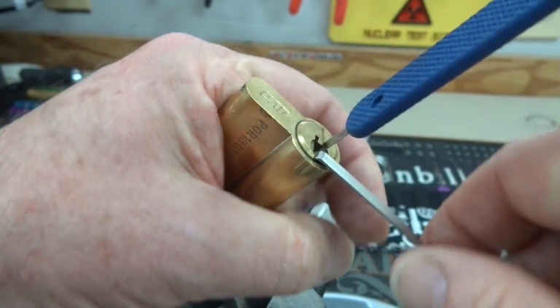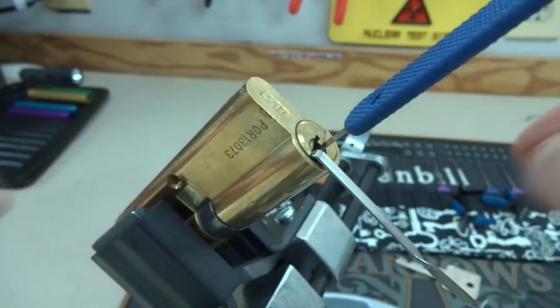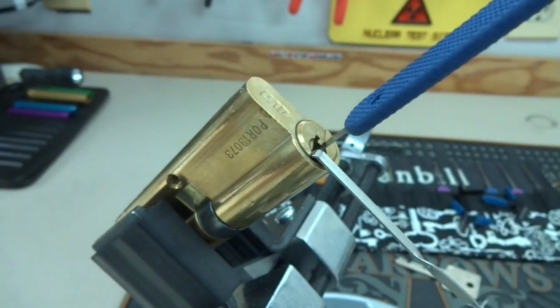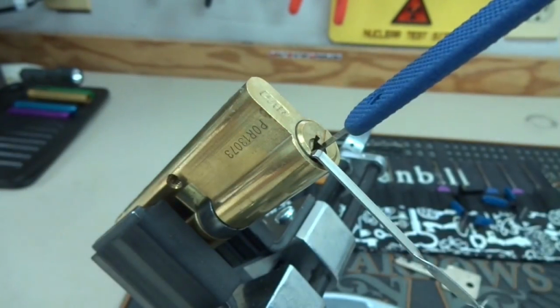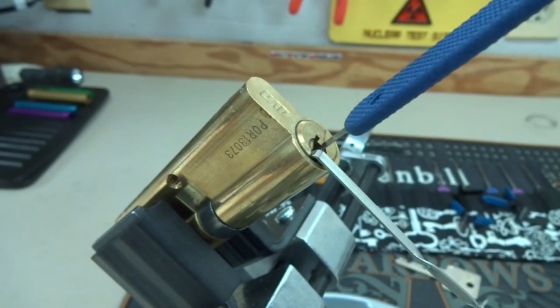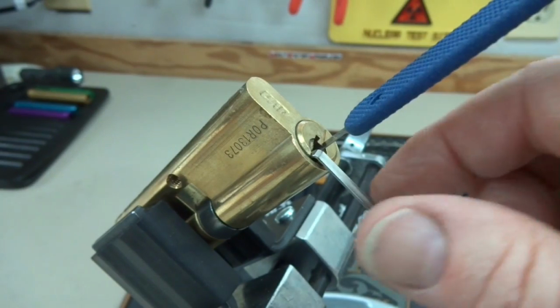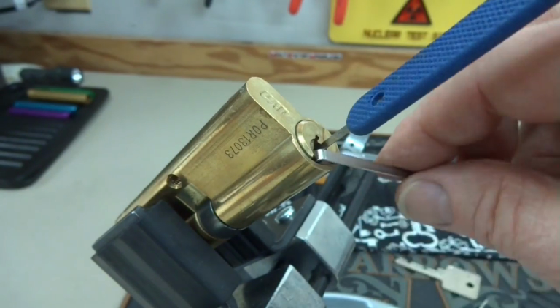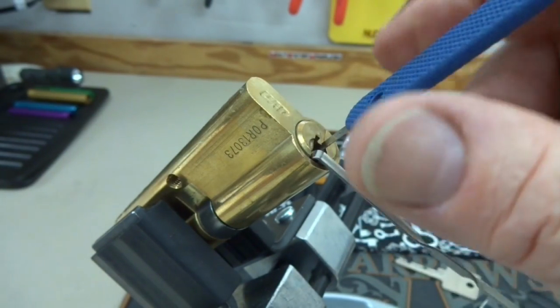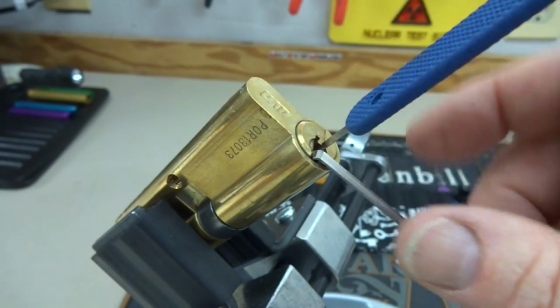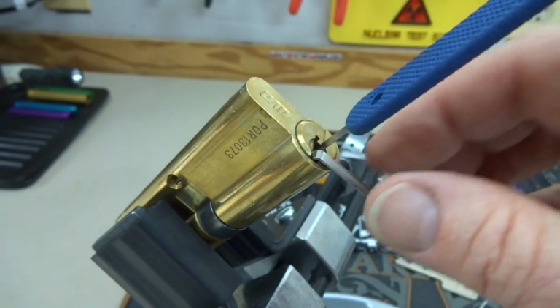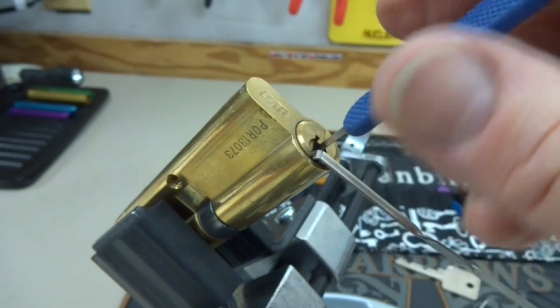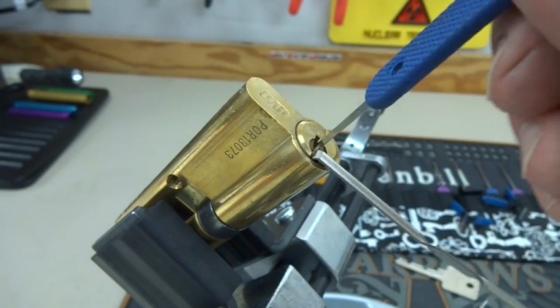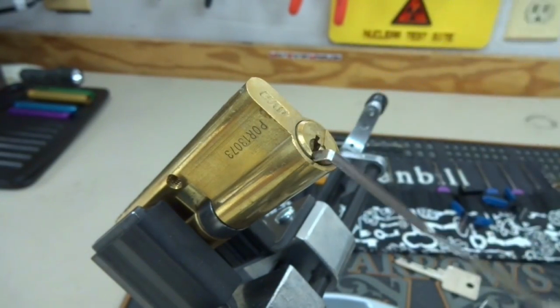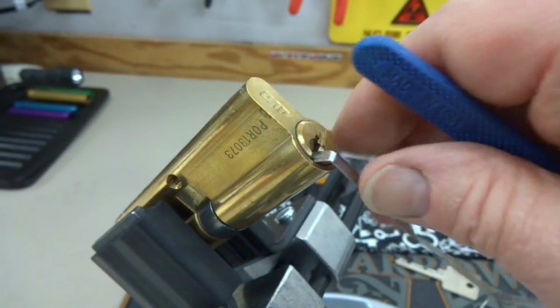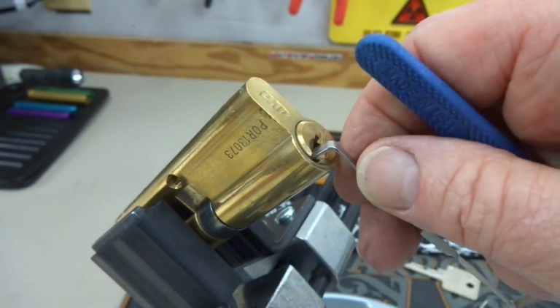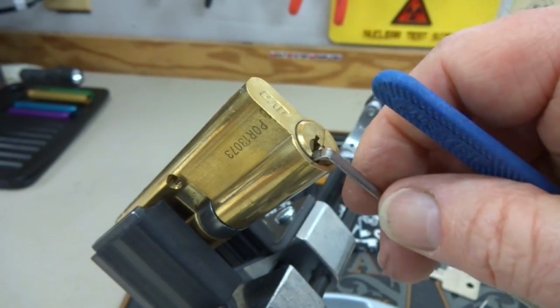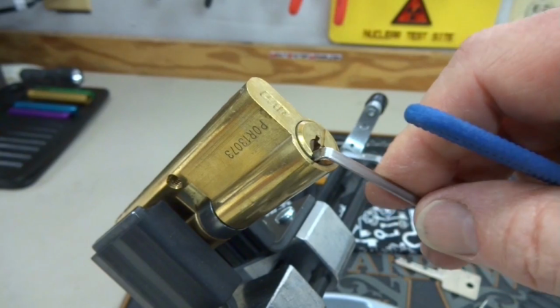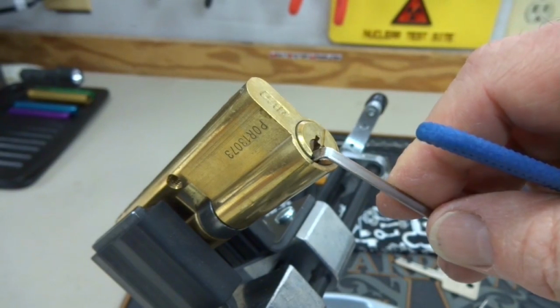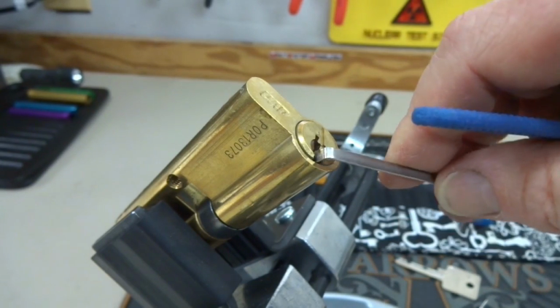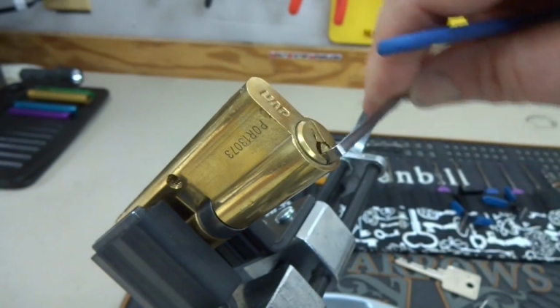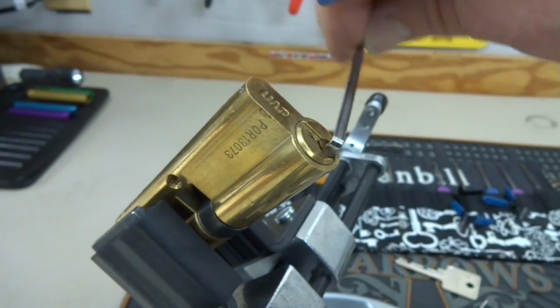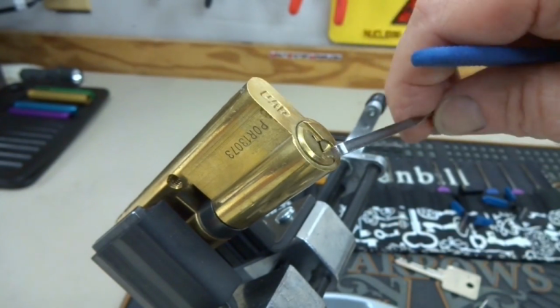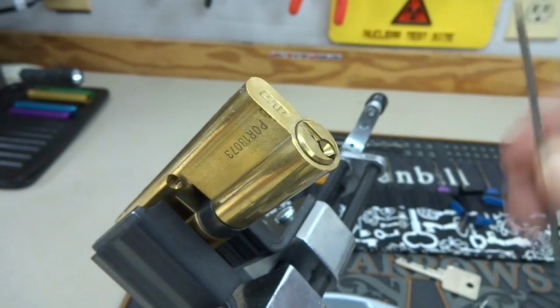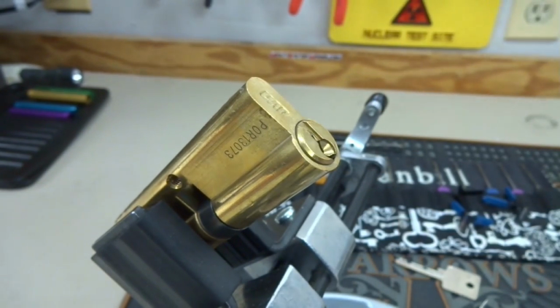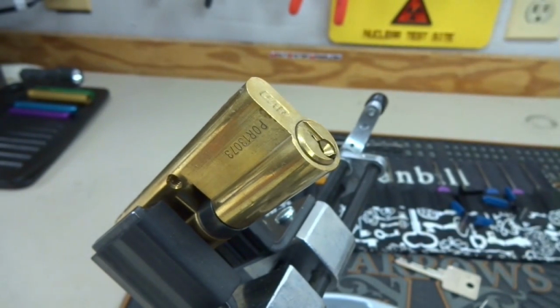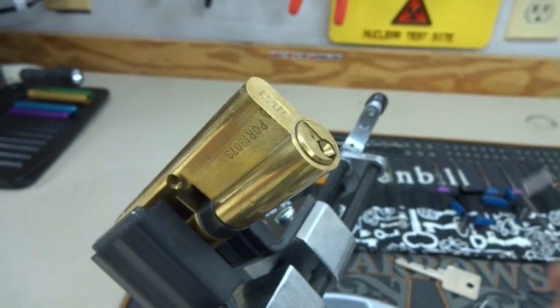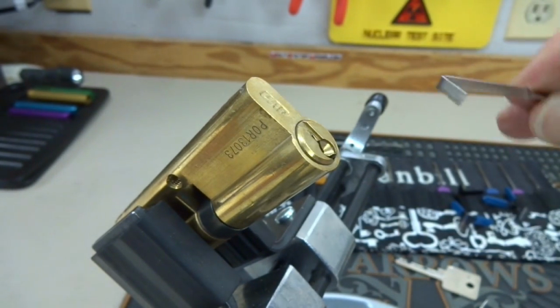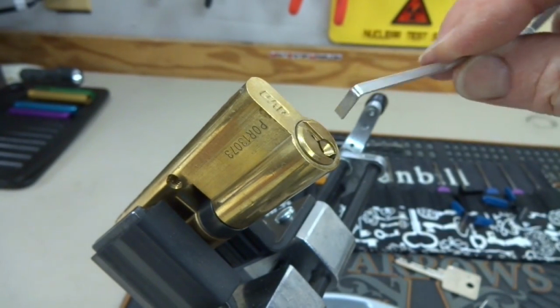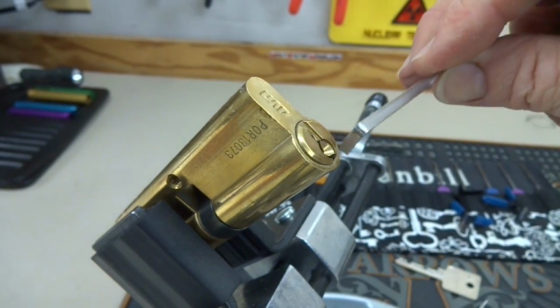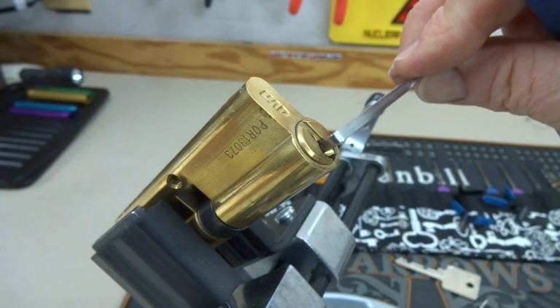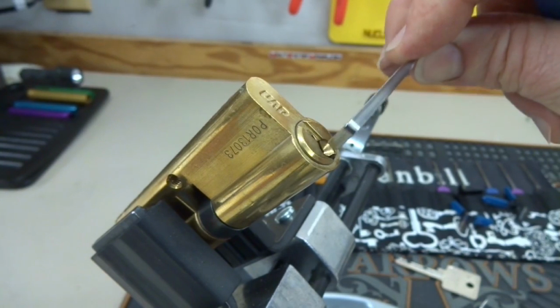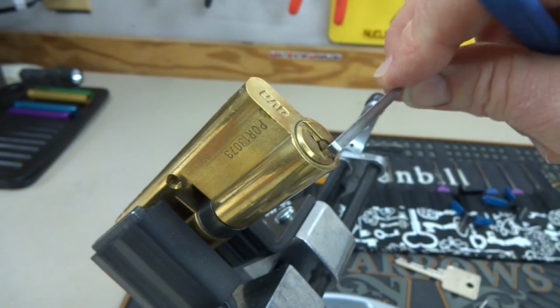And there we go. Pin three was the one. I did not feel any security pins in there. So since we're at four and a half minutes here, we haven't set any land speed records on picking this thing. Let's just have a little fun.